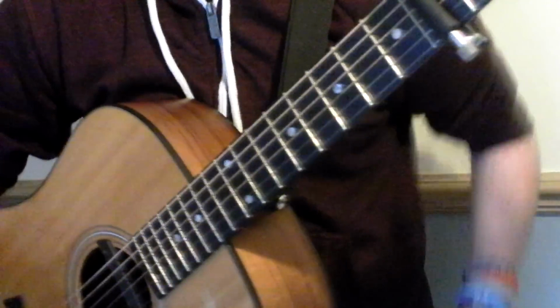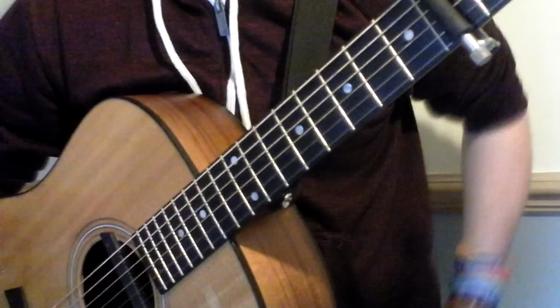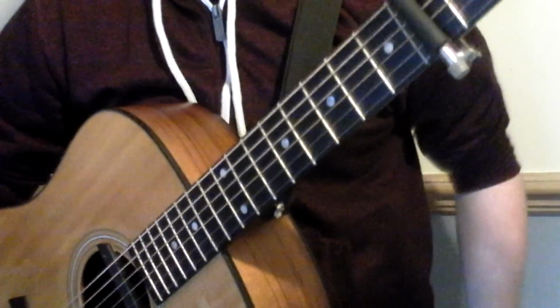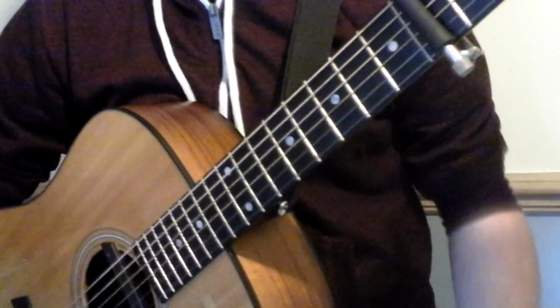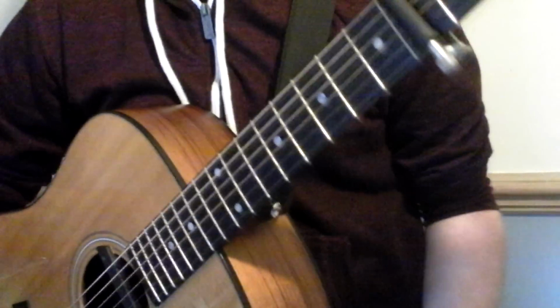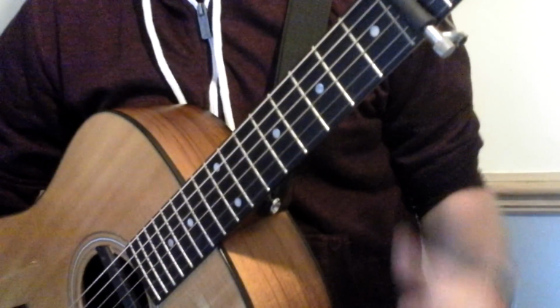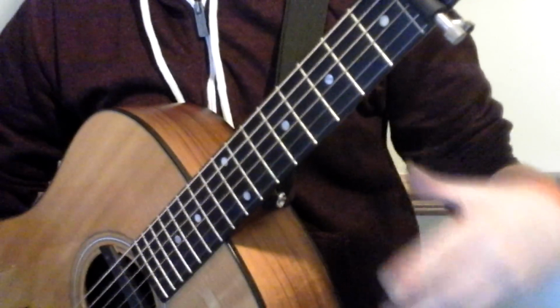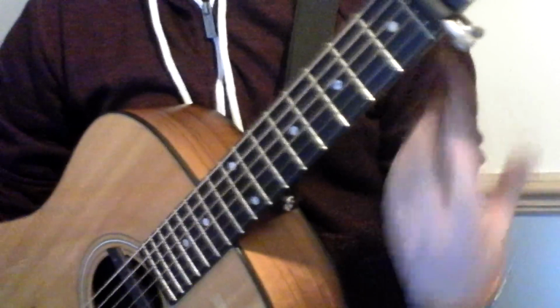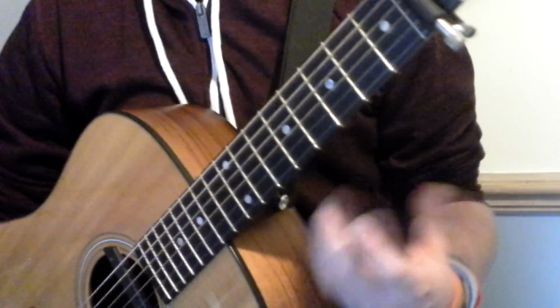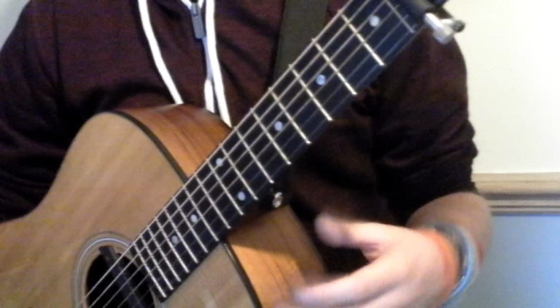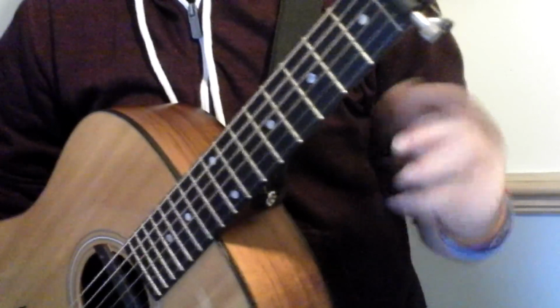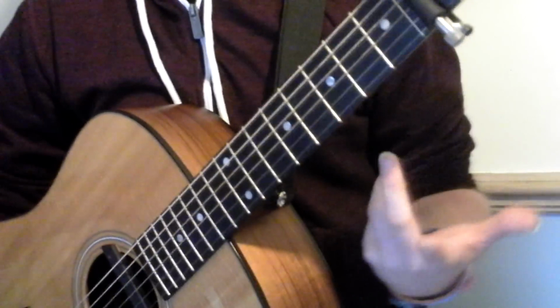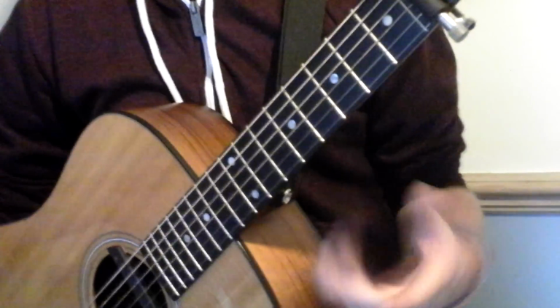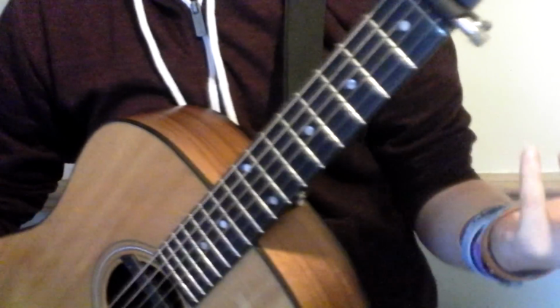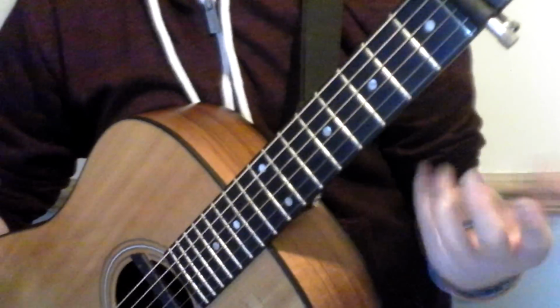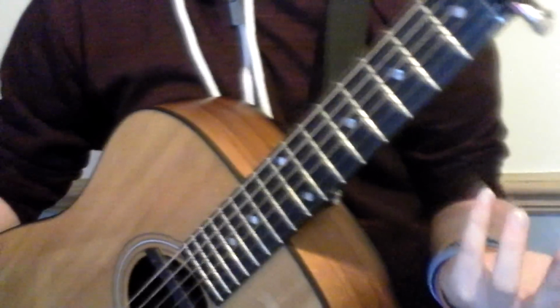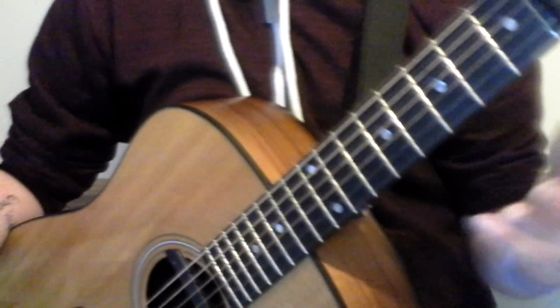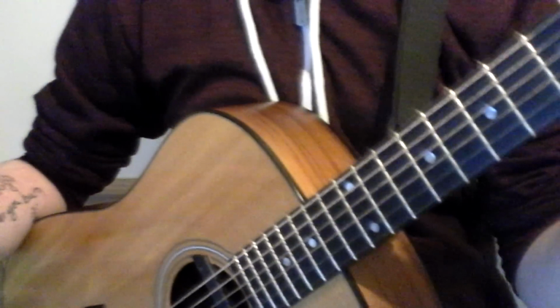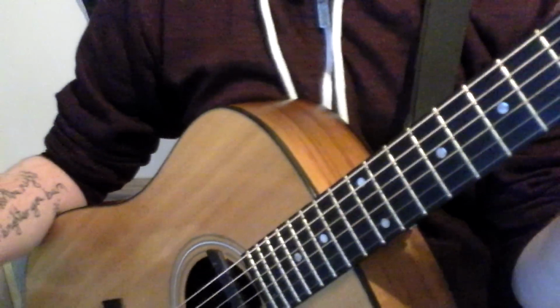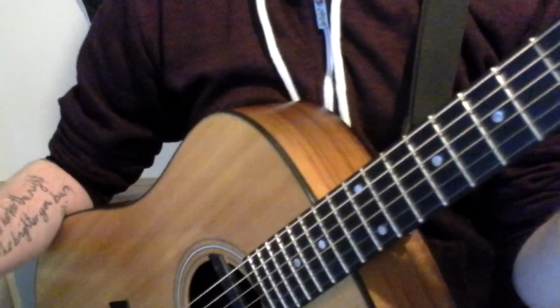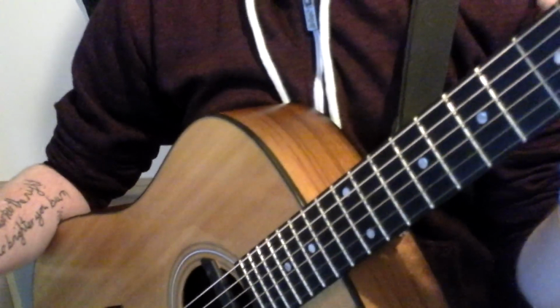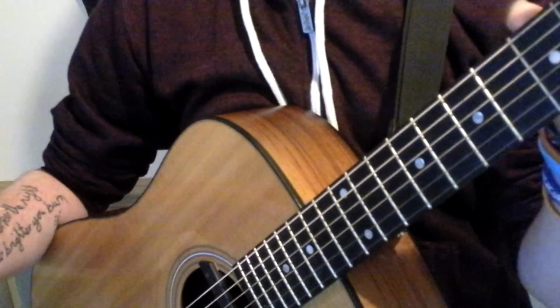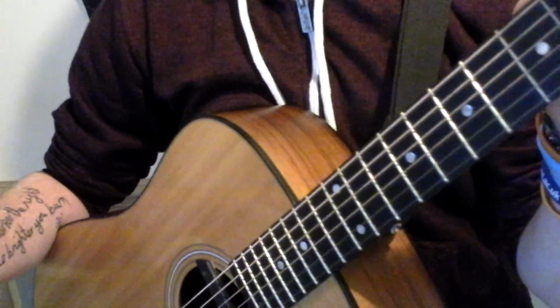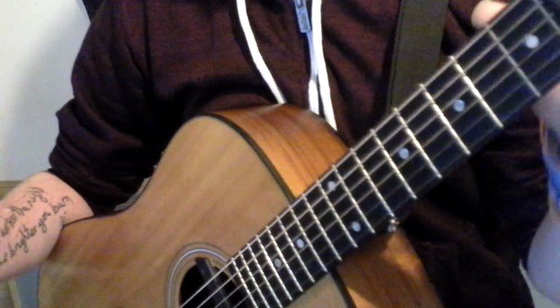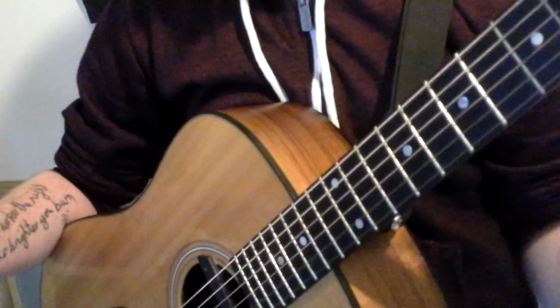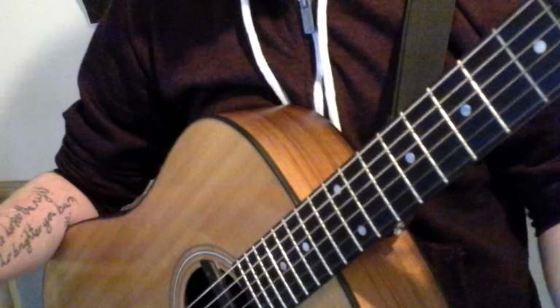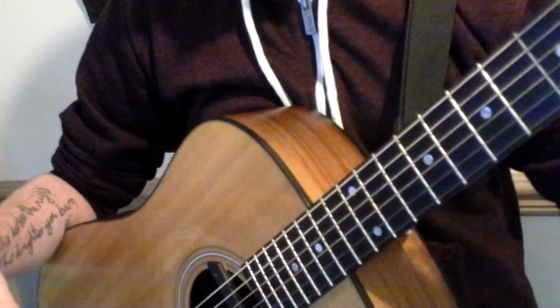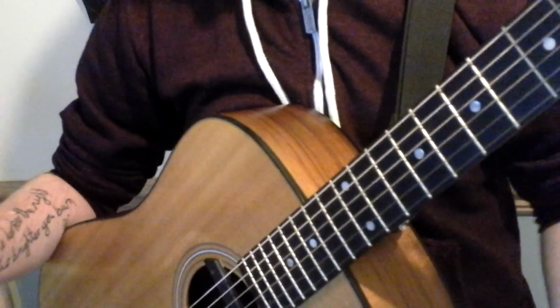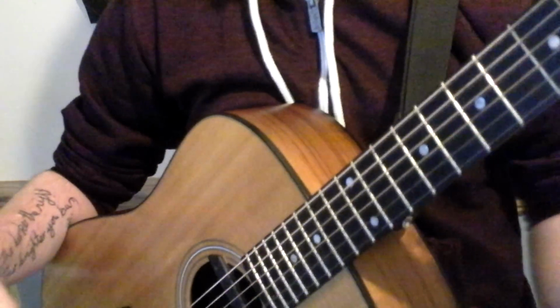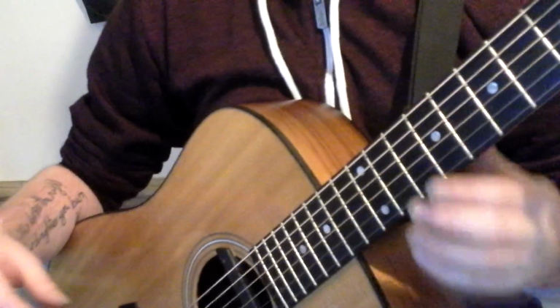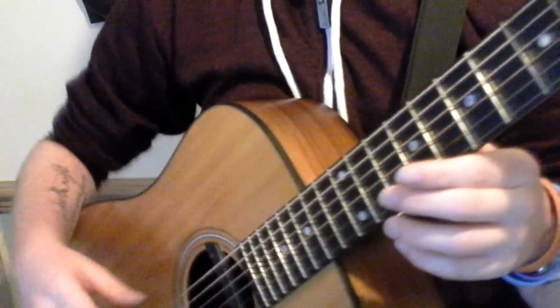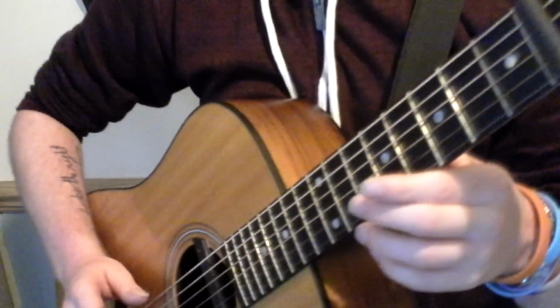That's going to give you DADGAD up four semitones. Basically, there are four chords in the song.